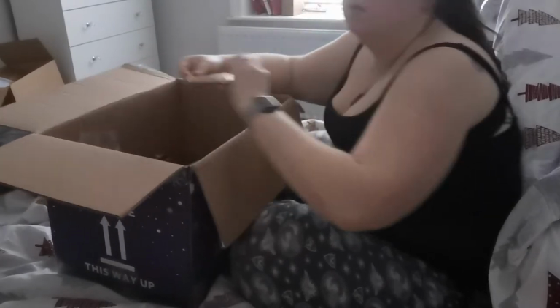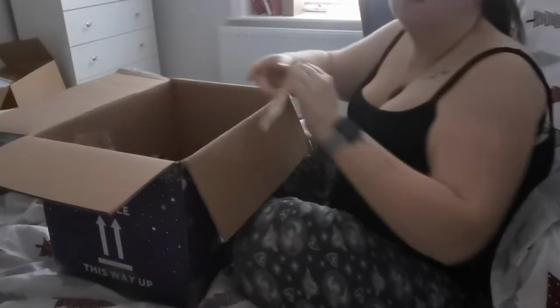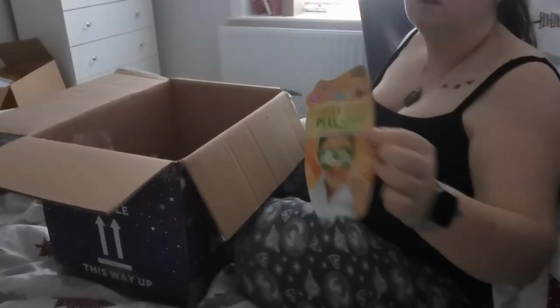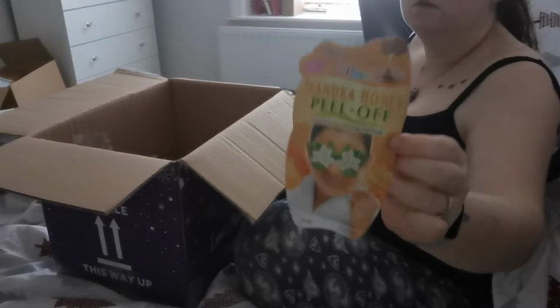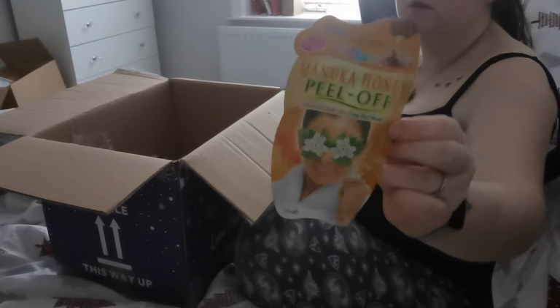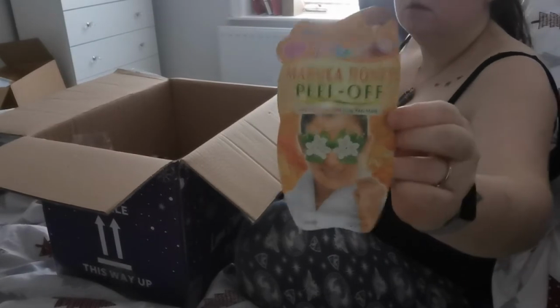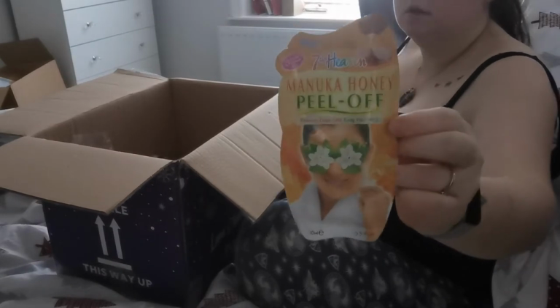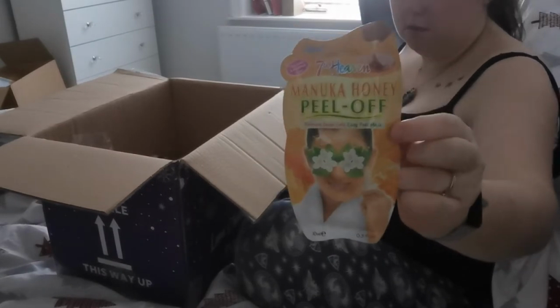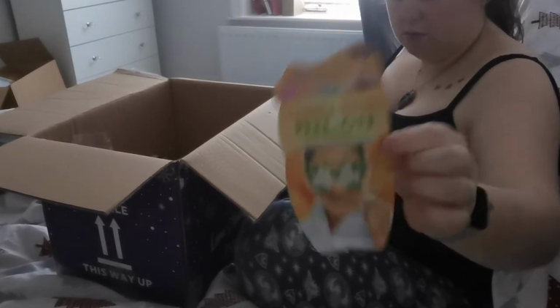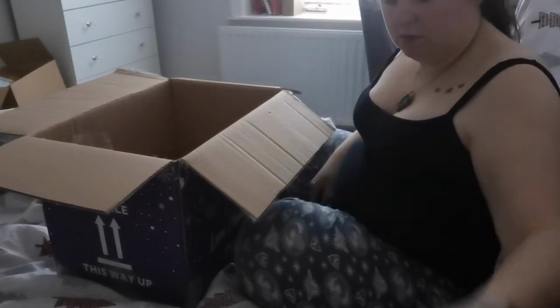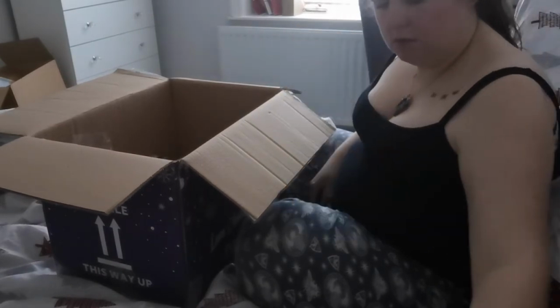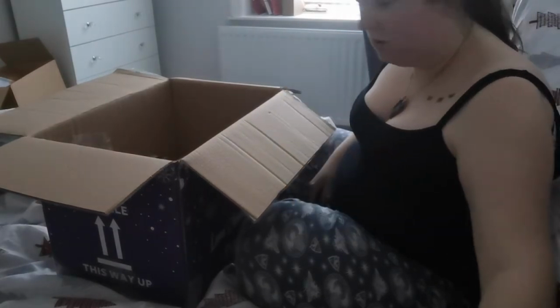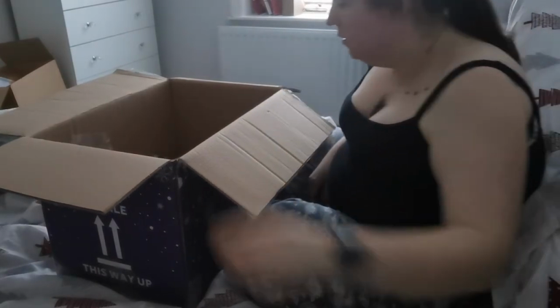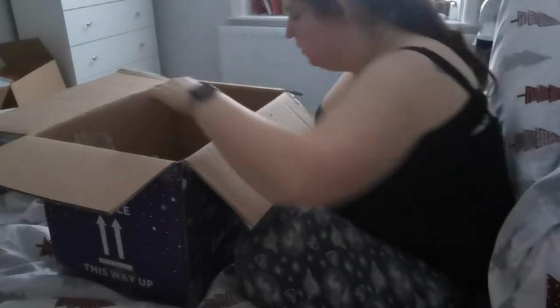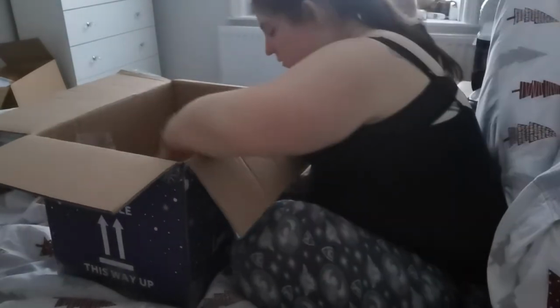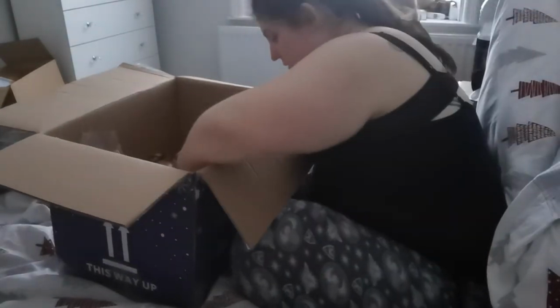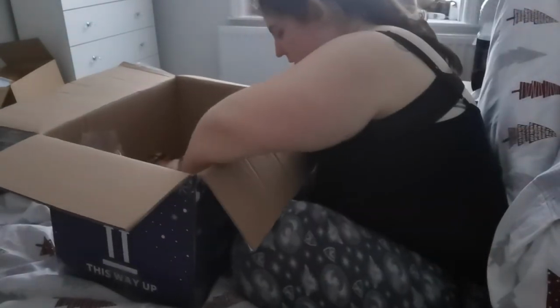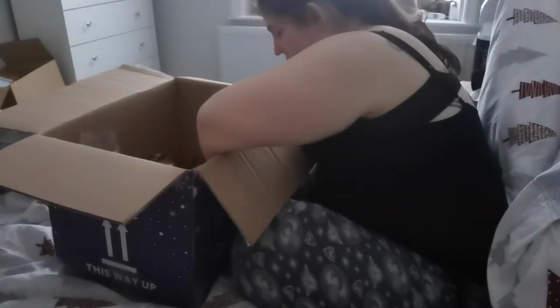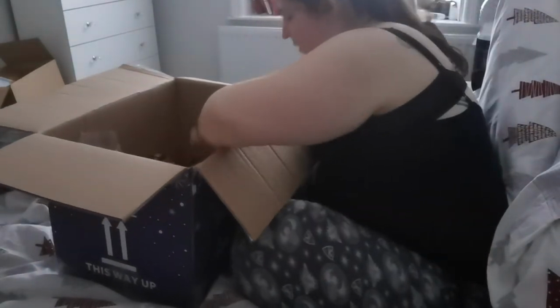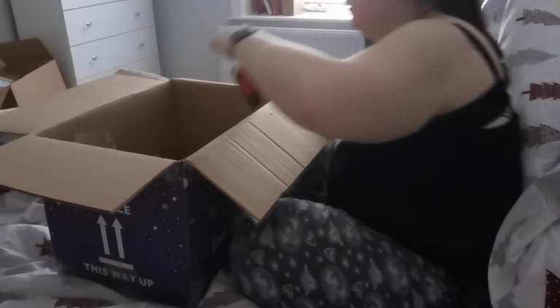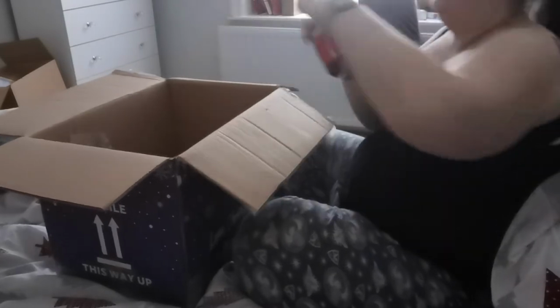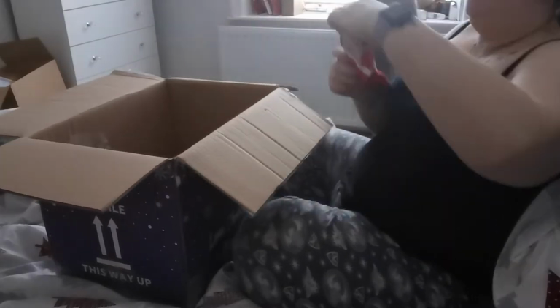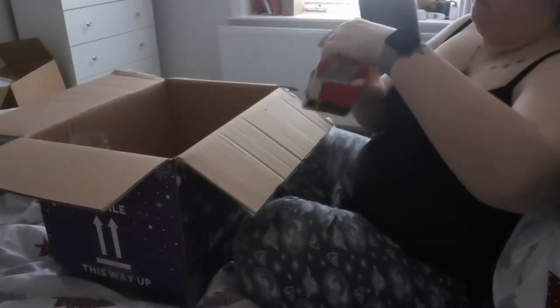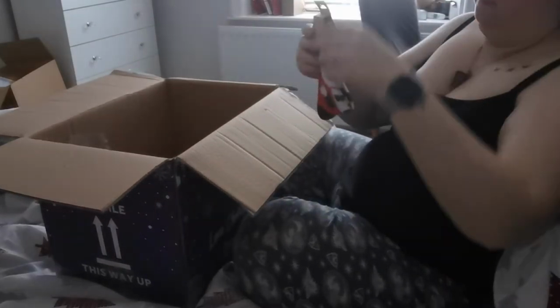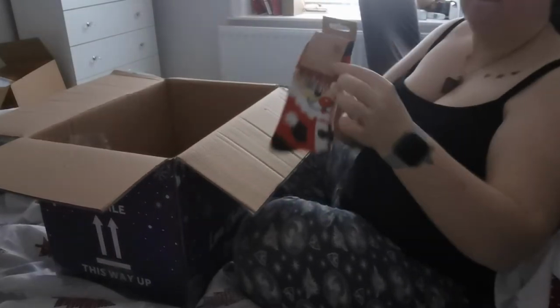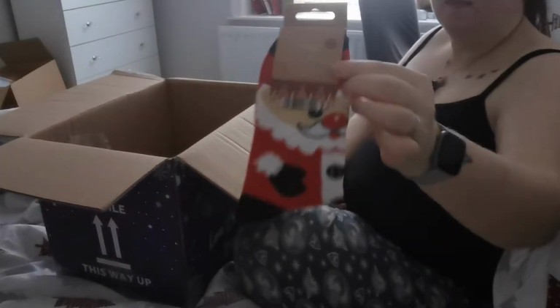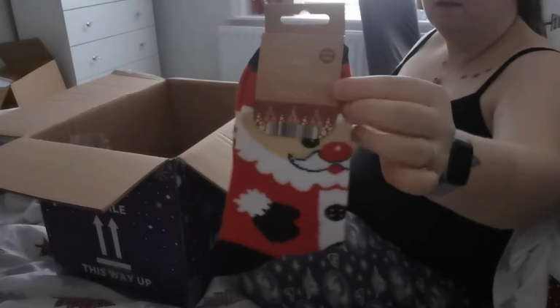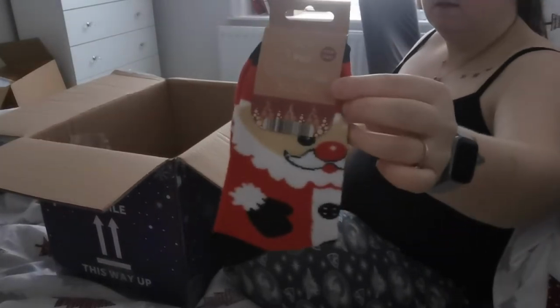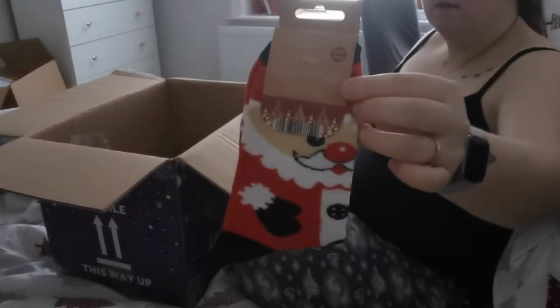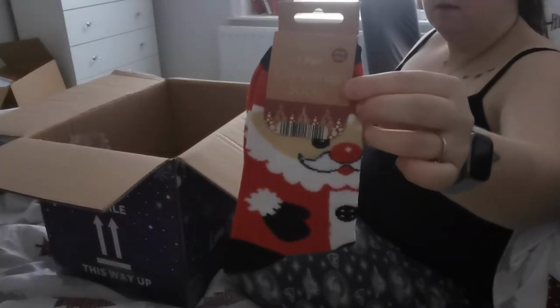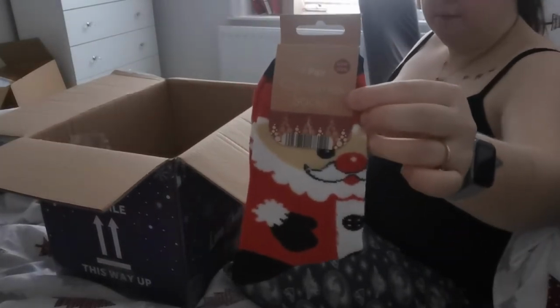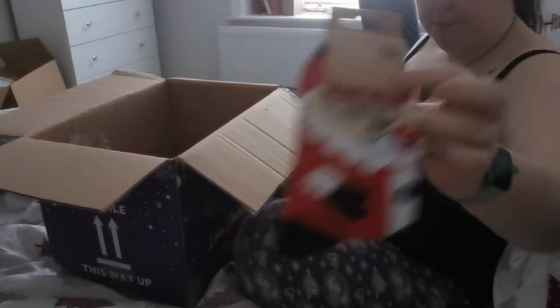Here is the other face mask — this one's a honey one. And then some really cute Christmas socks.